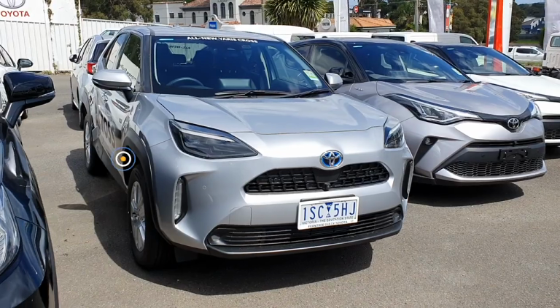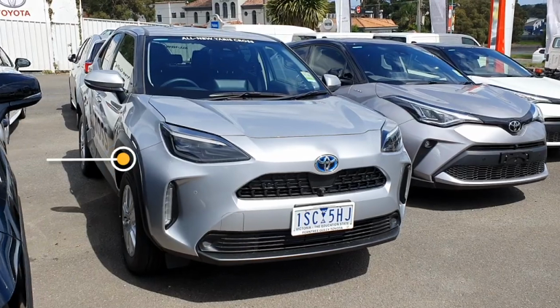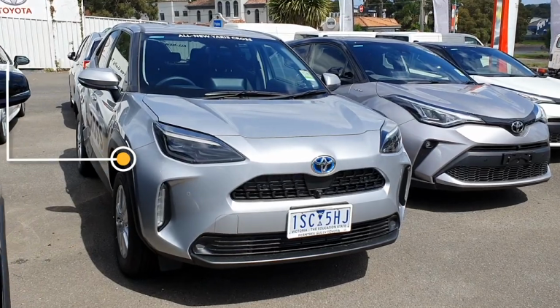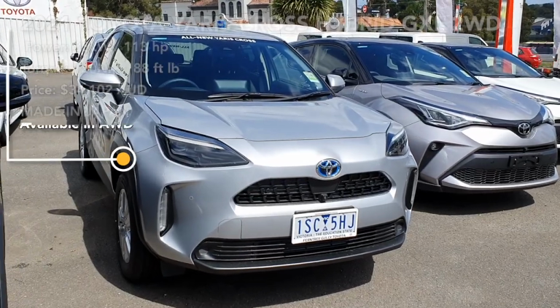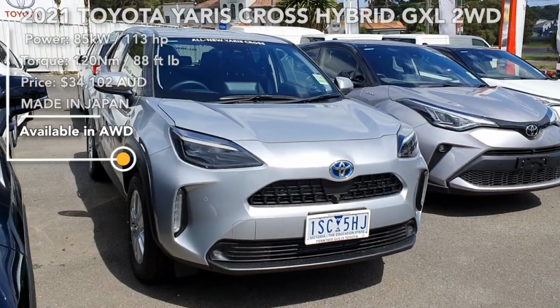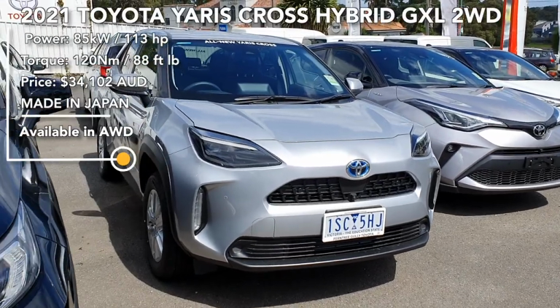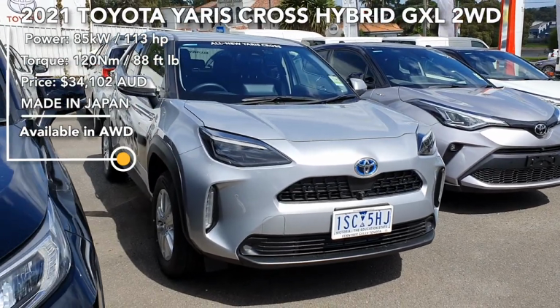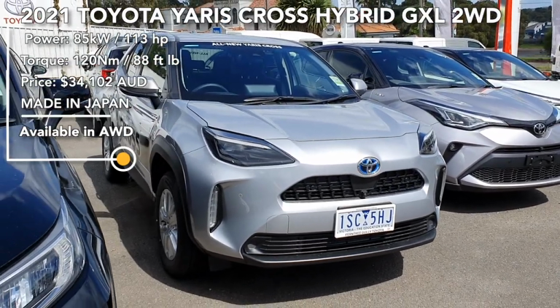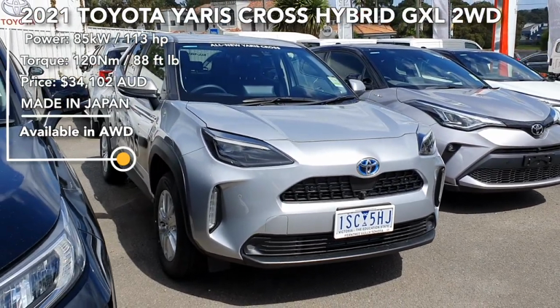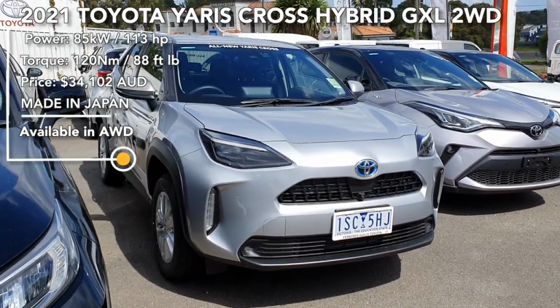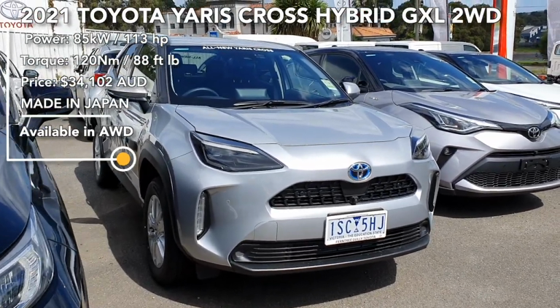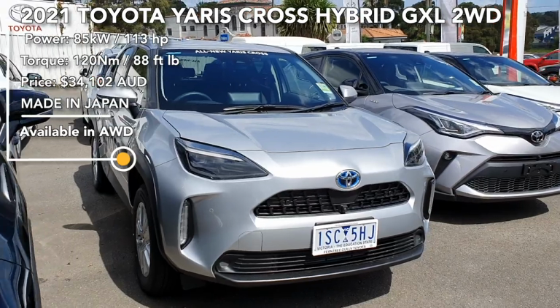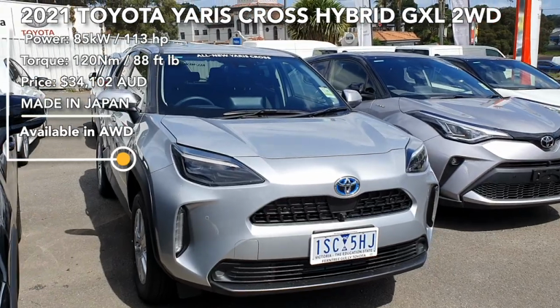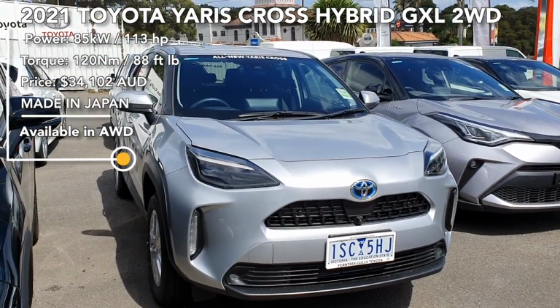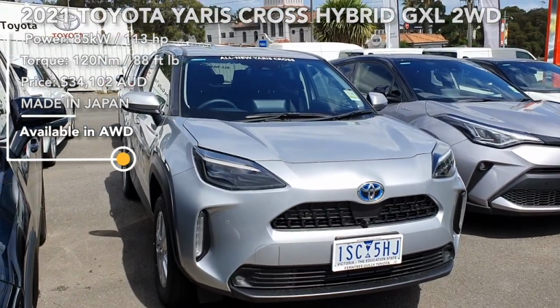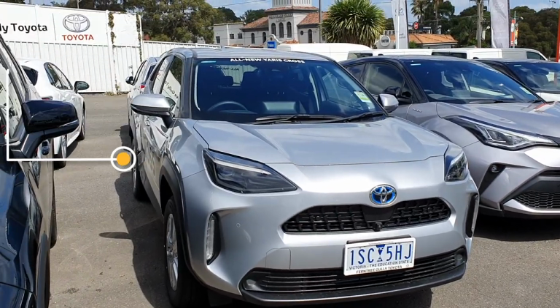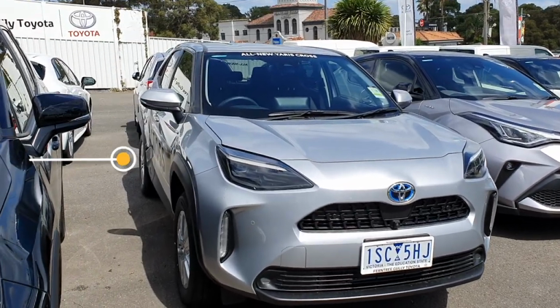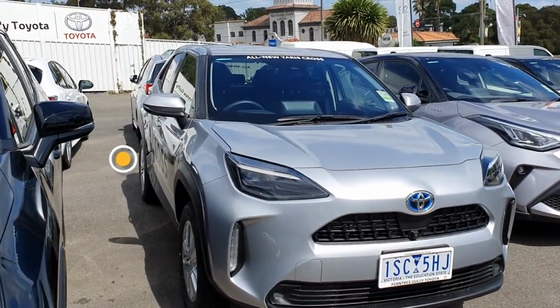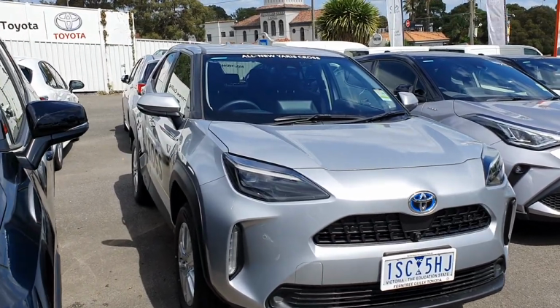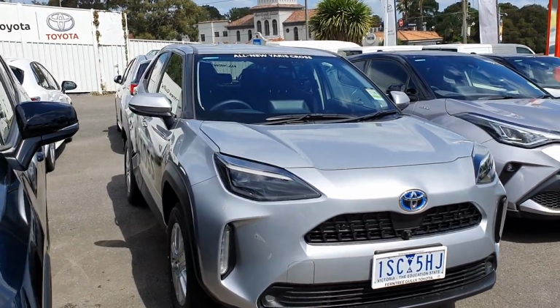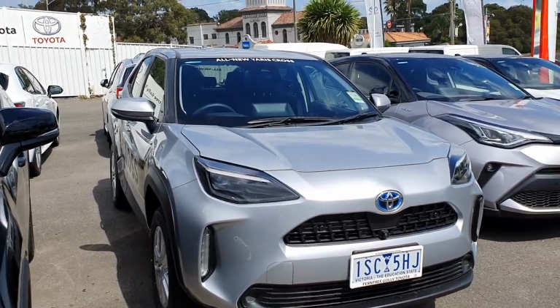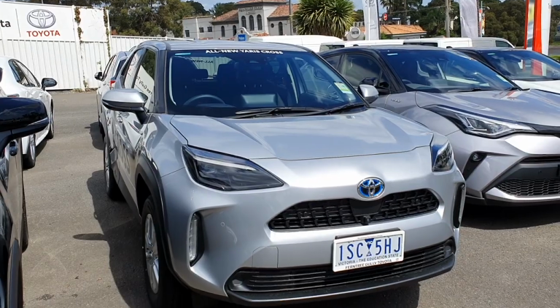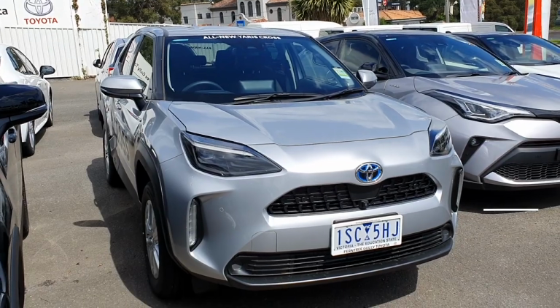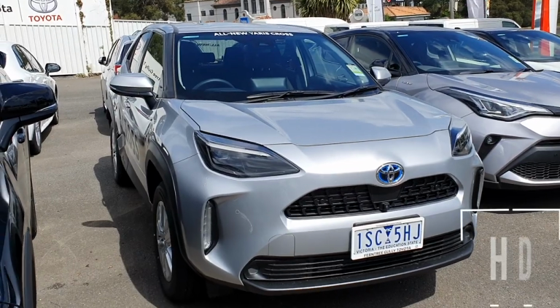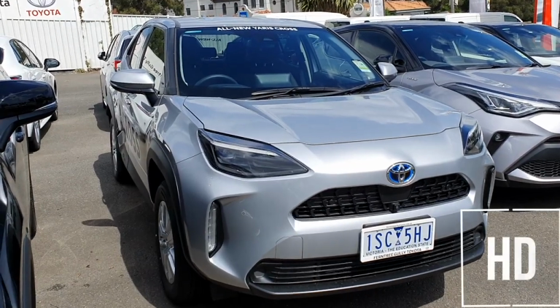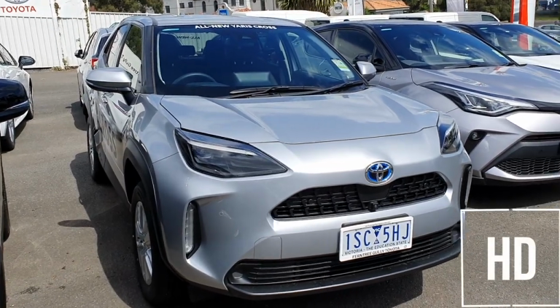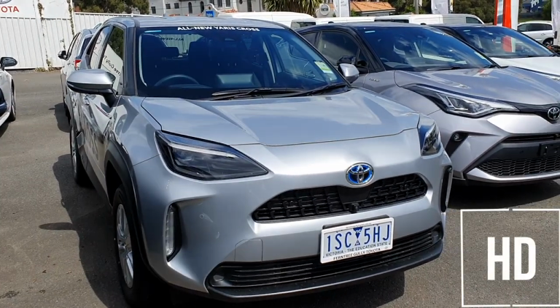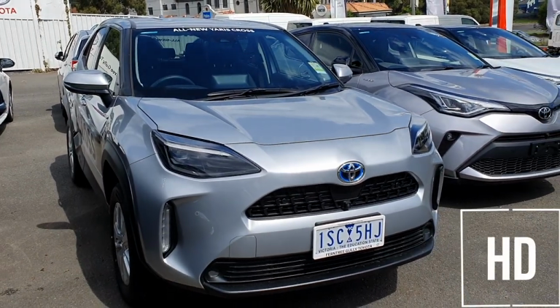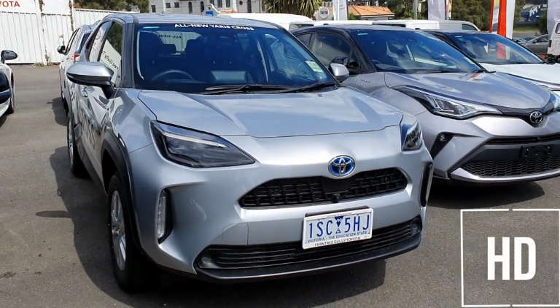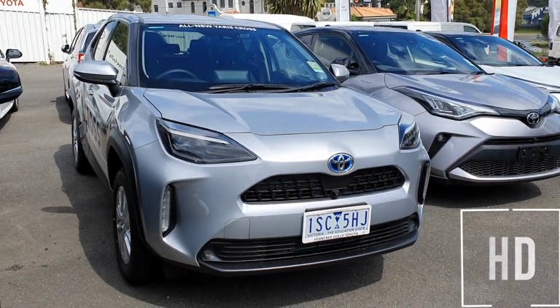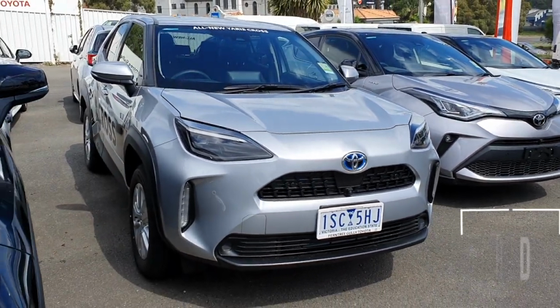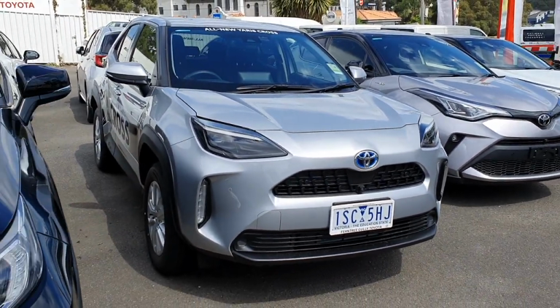Hi guys, this is an in-depth tour of the all-new 2021 Toyota Yaris Cross Hybrid. I'll be giving you a full walk around the car, showing the exterior, the interior, a sound system test, and also showing you the storage inside the car and how the seats fold down. Let's get straight into it.